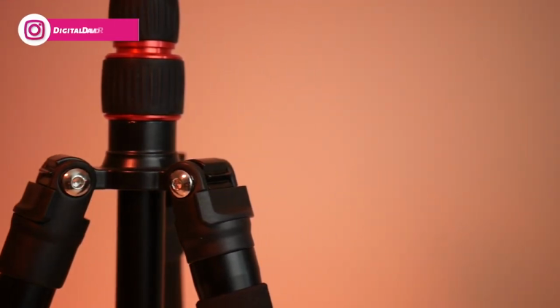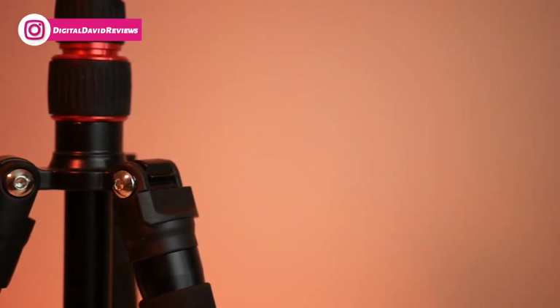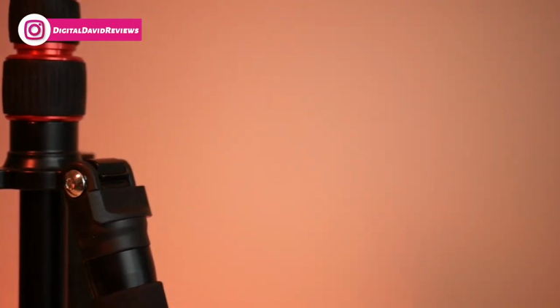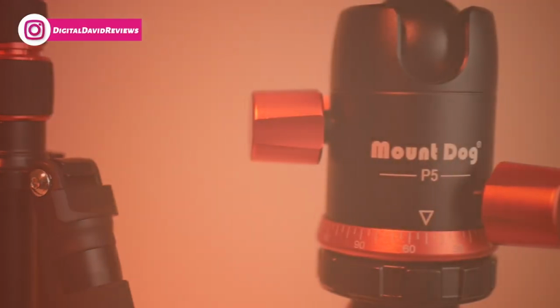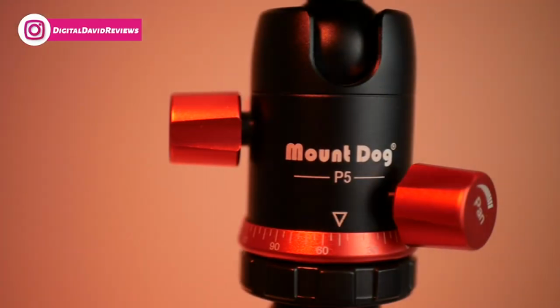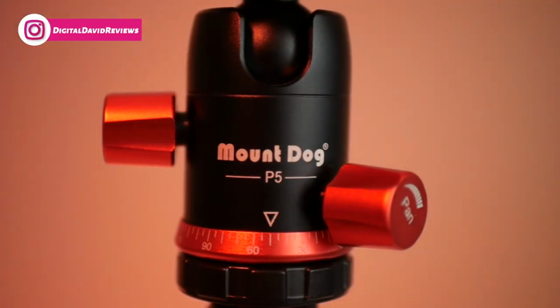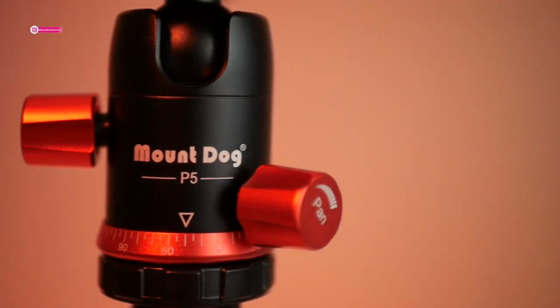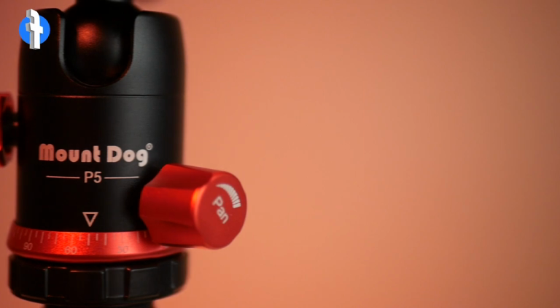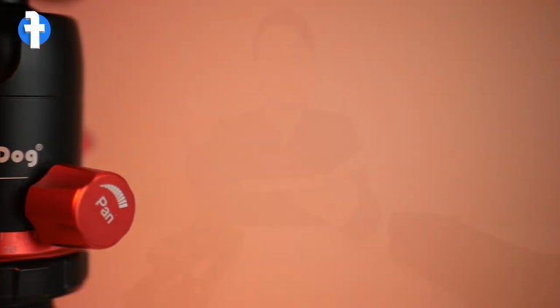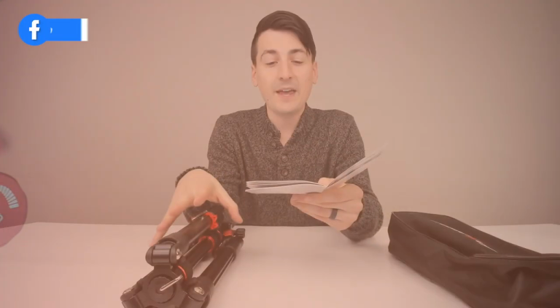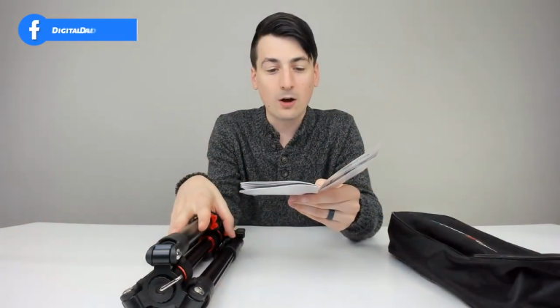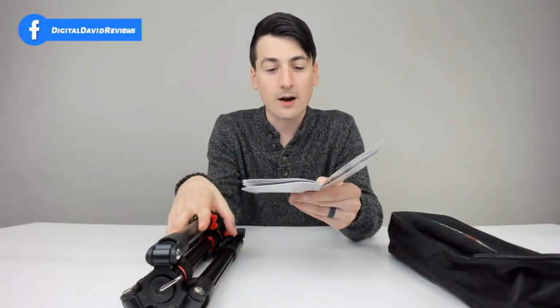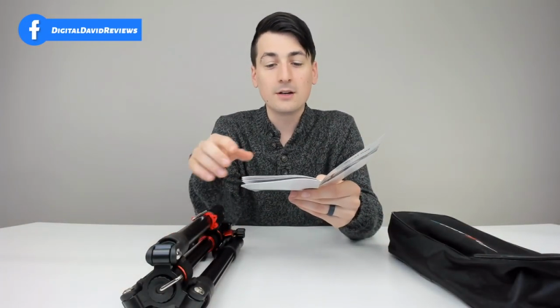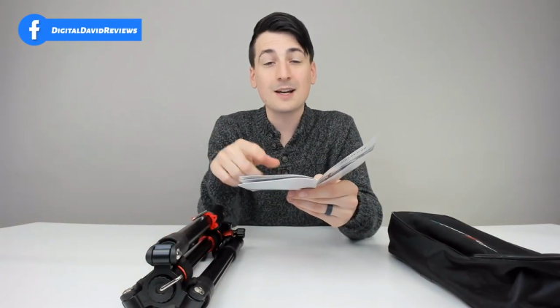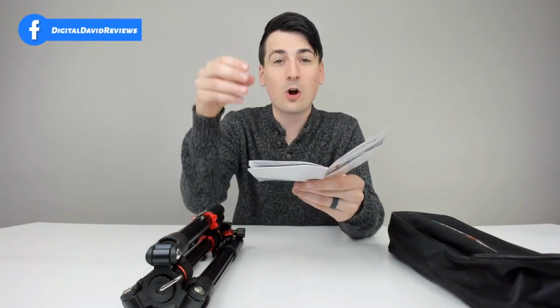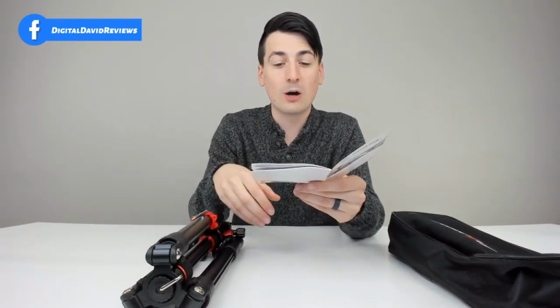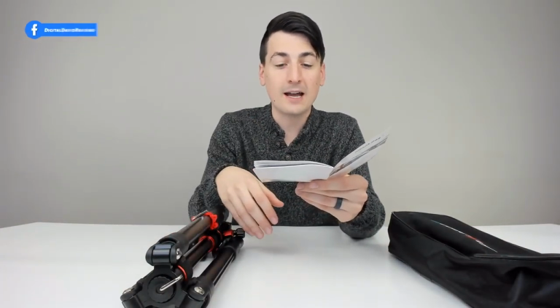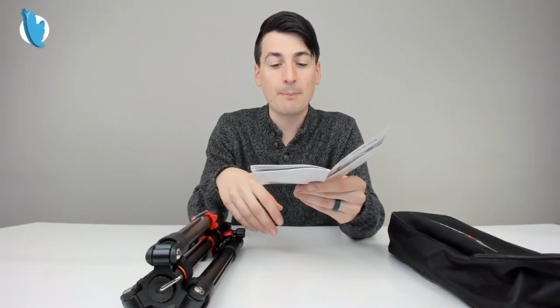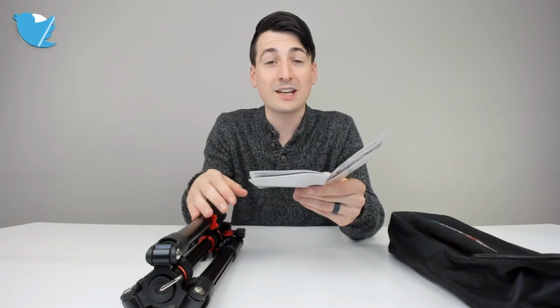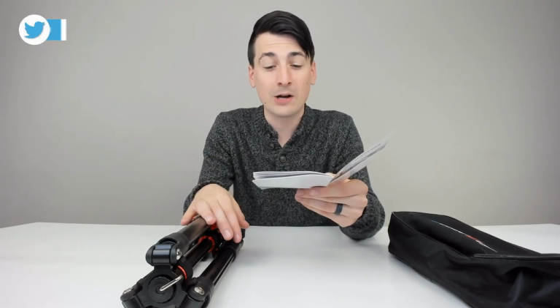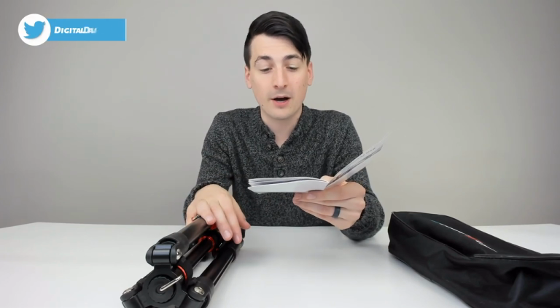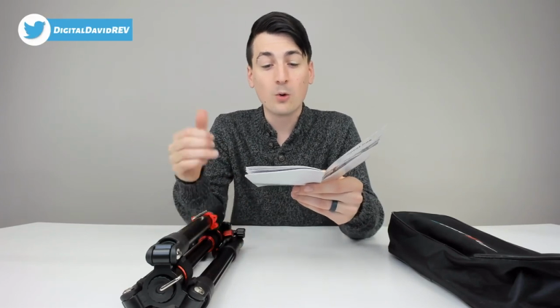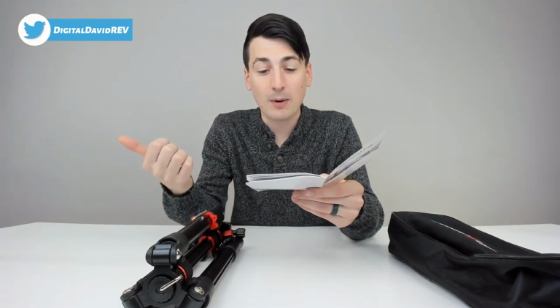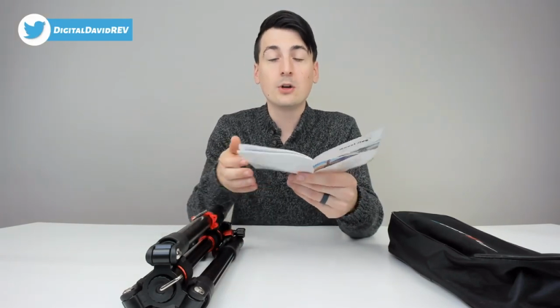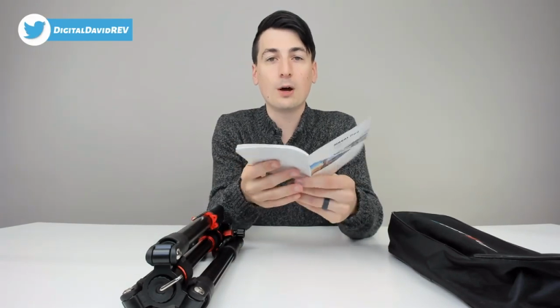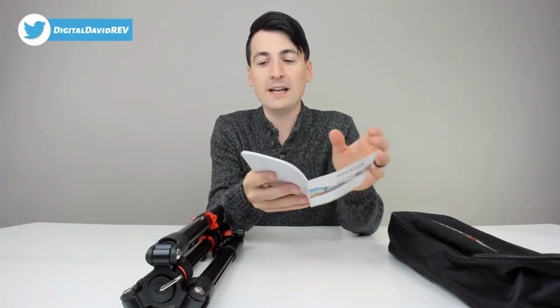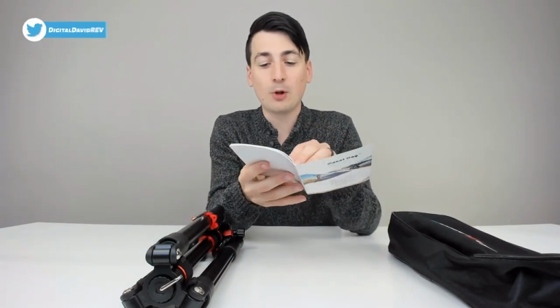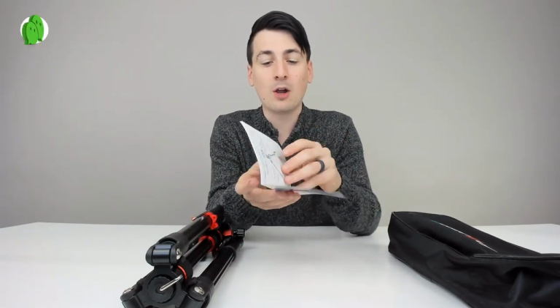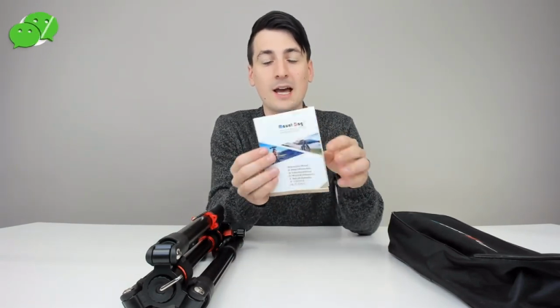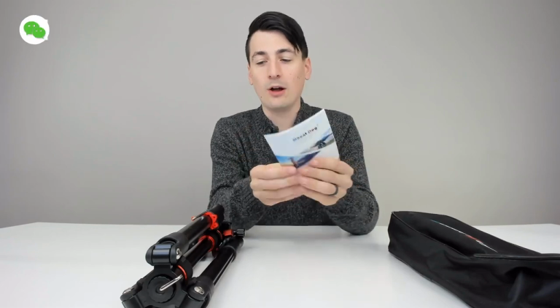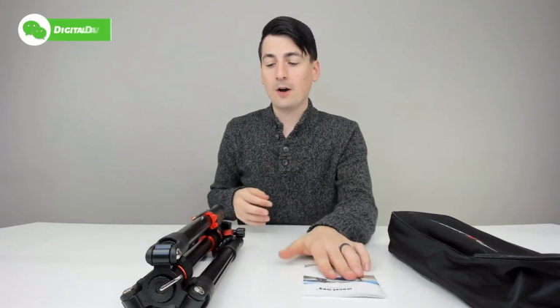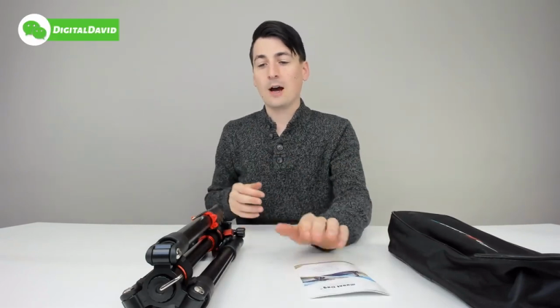Package contents include: a quick release plate, ball head mount, a center column locking knob, and angle locking knobs. You also get a nice center column running down the tripod with a counterweight hook at the bottom, as well as spiked rubber feet and a couple of flip locks on the tripod.